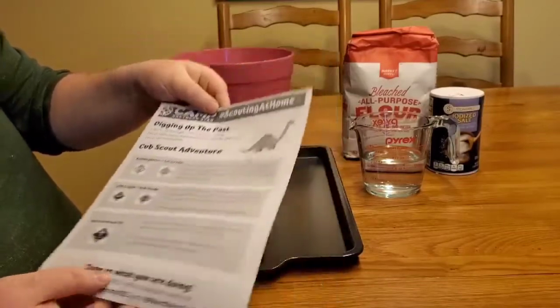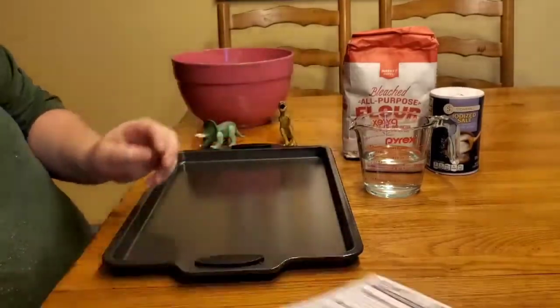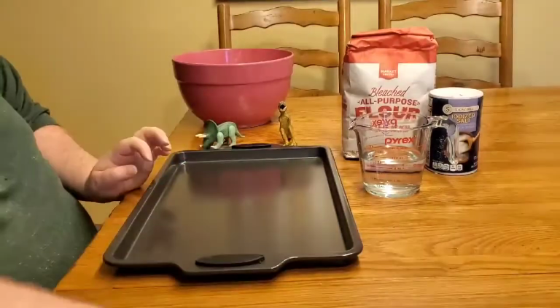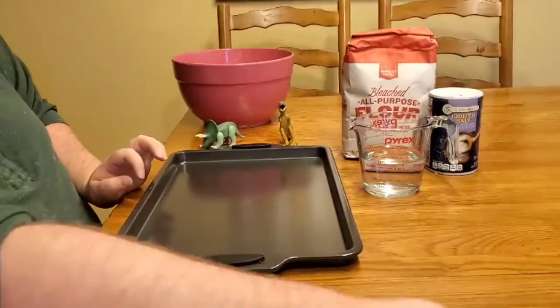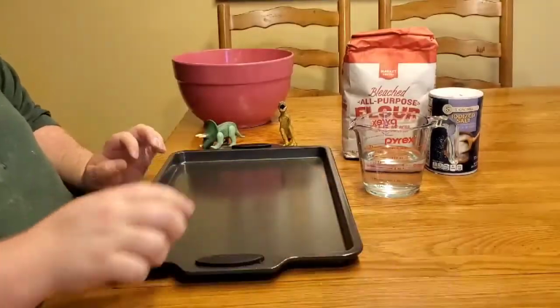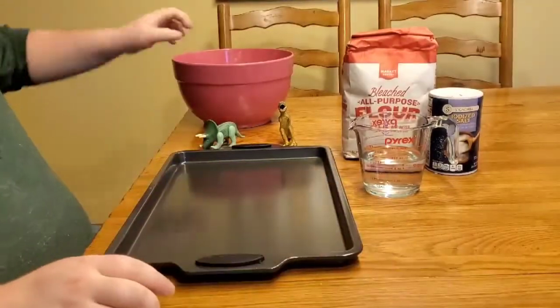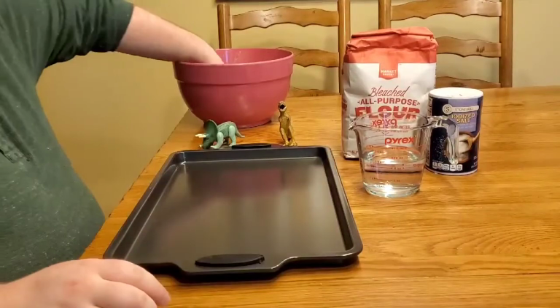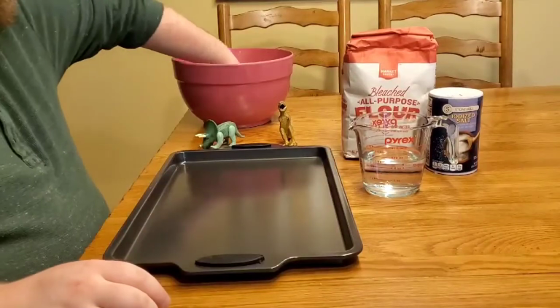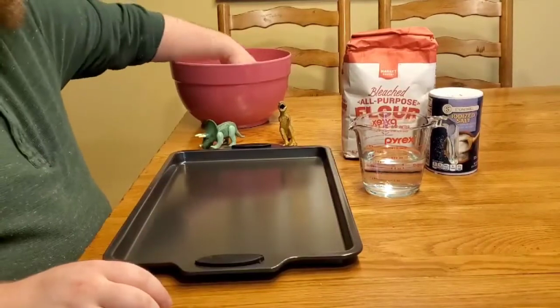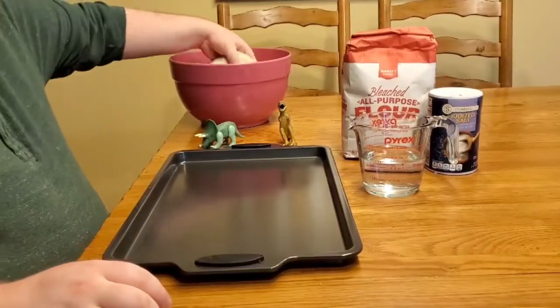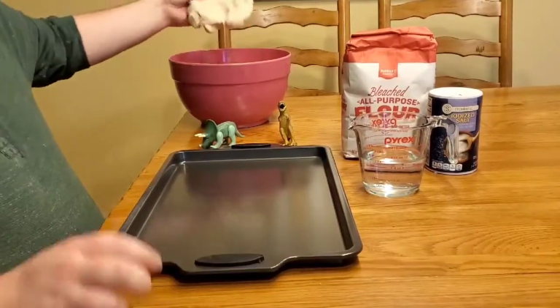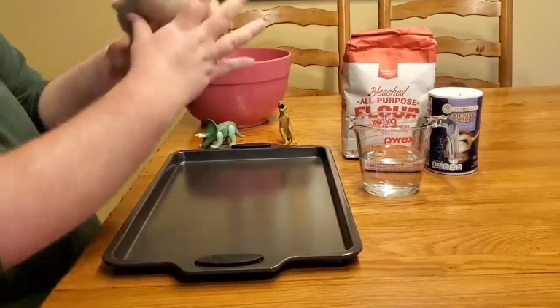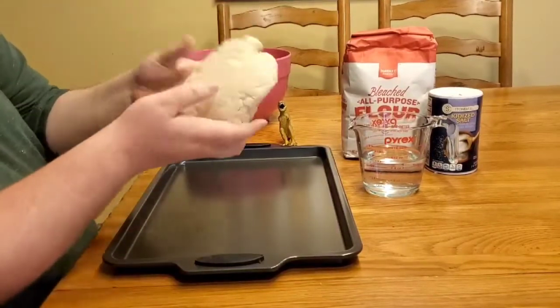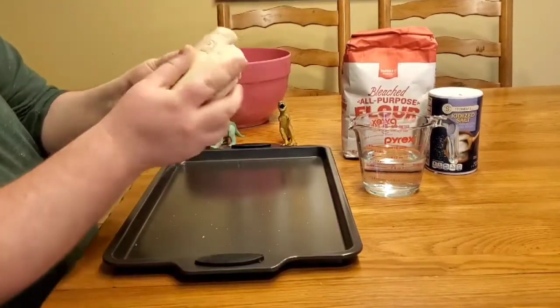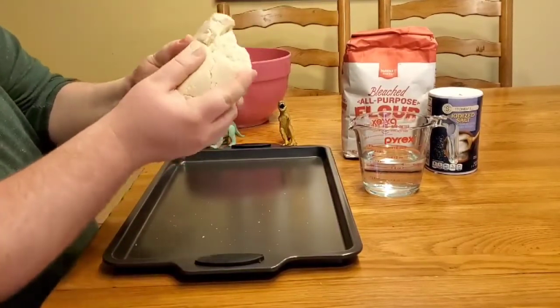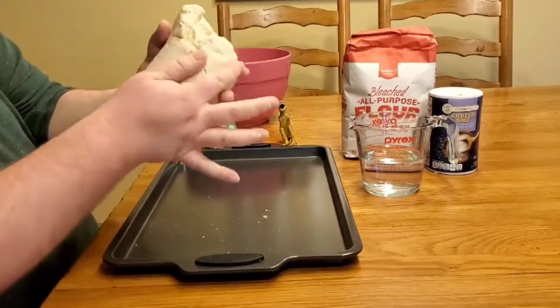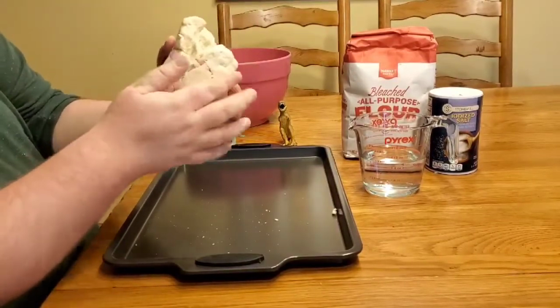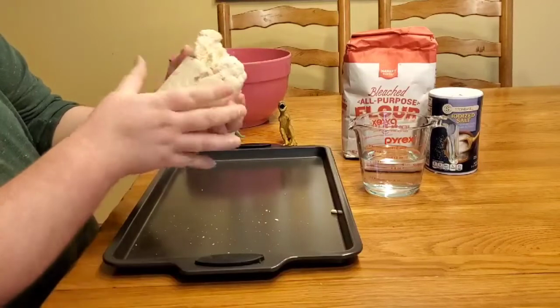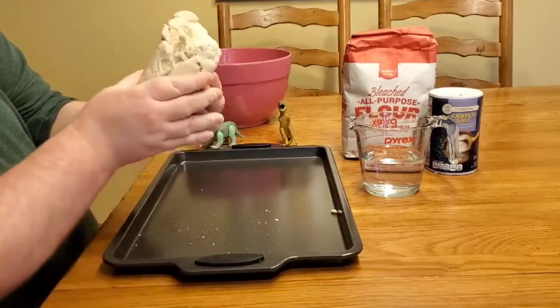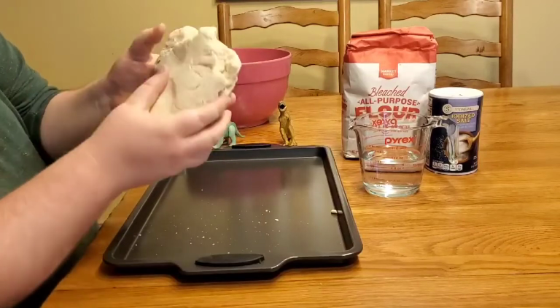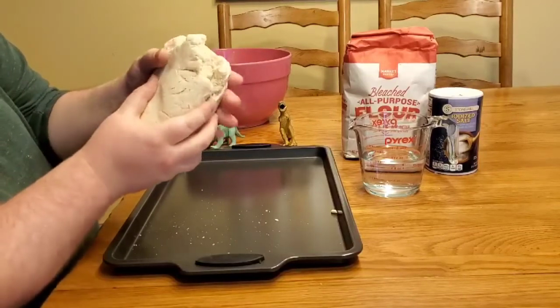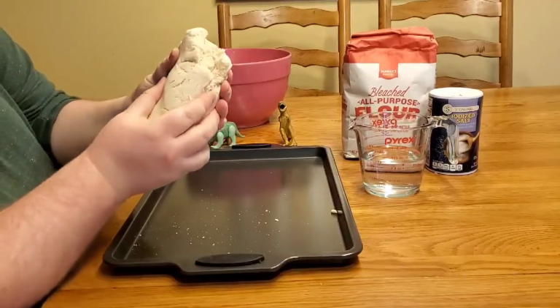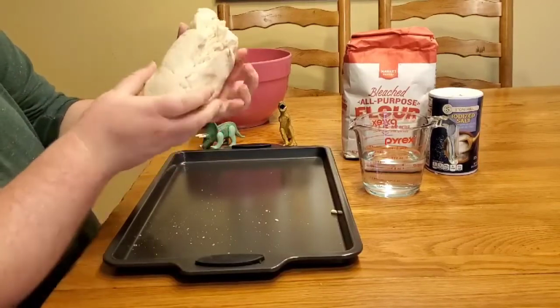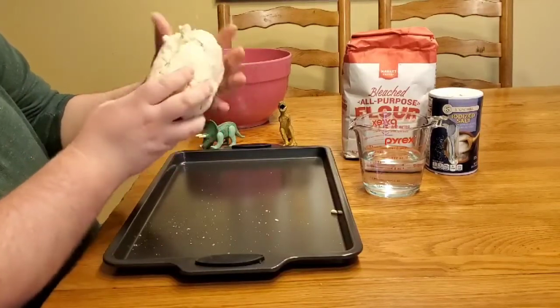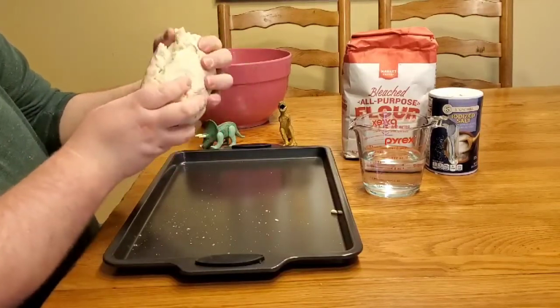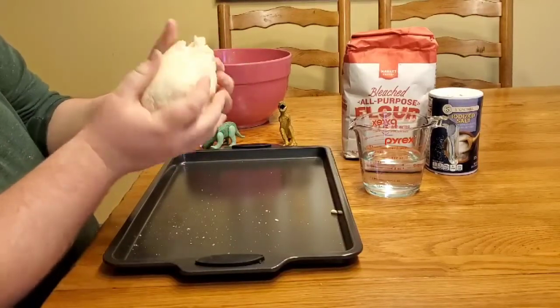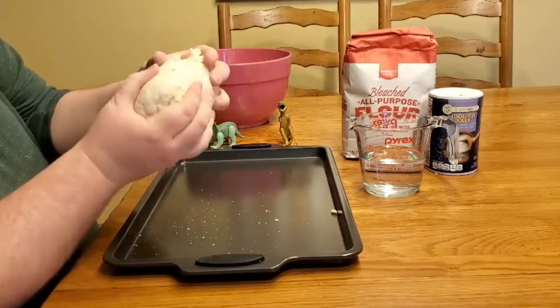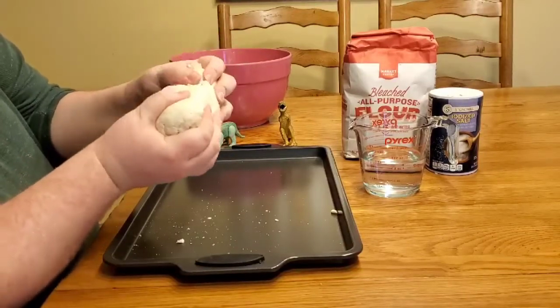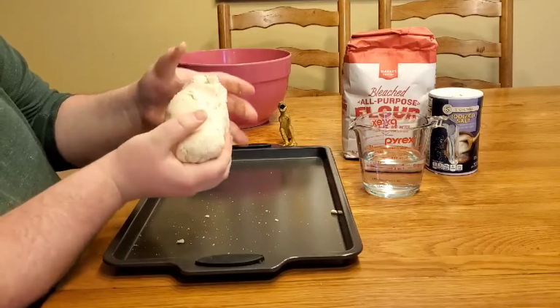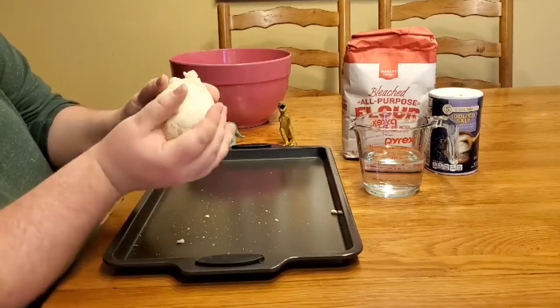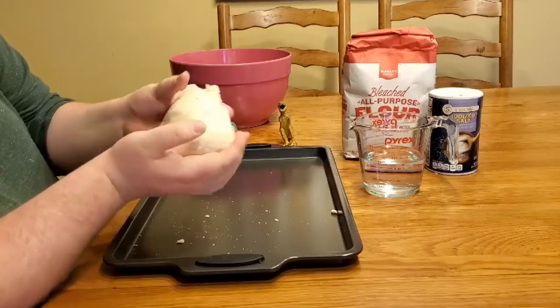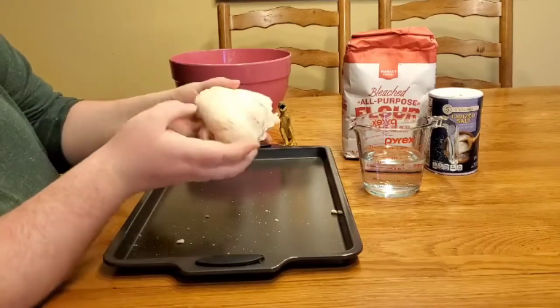For two of our activities today we're going to be using something called salt dough. I've made some right here. It's this nice dough you can make at home. It basically acts like clay, and then later on after we make our creations we can cook them in the oven so we can keep them.